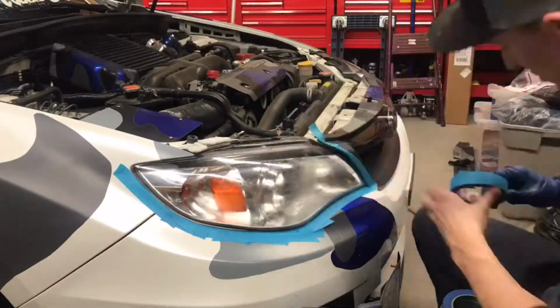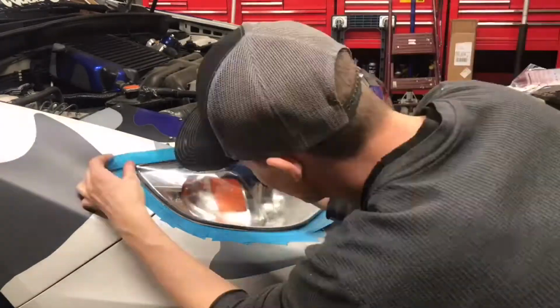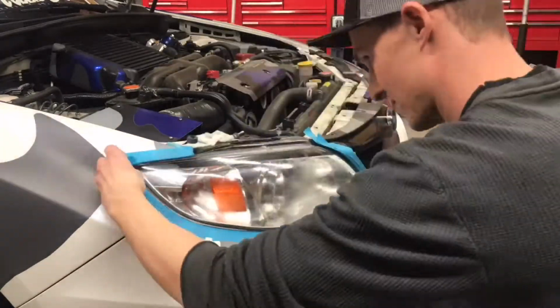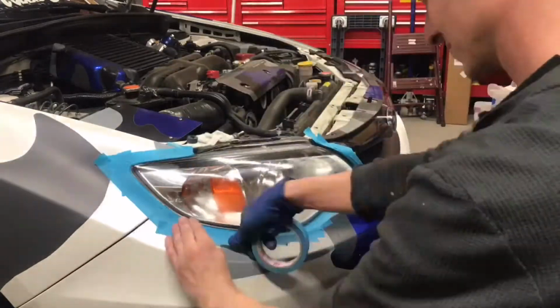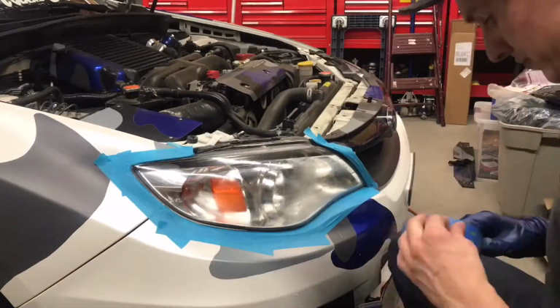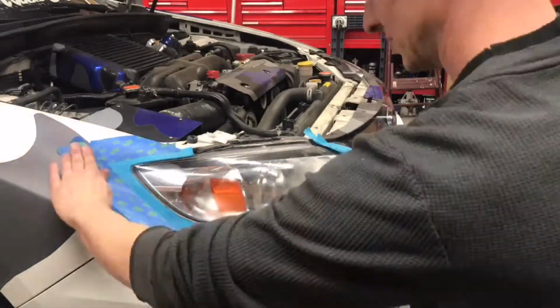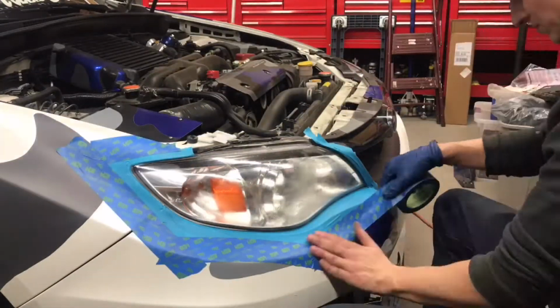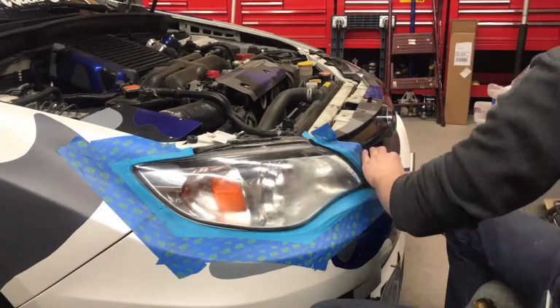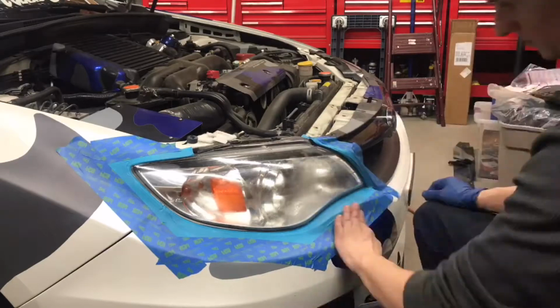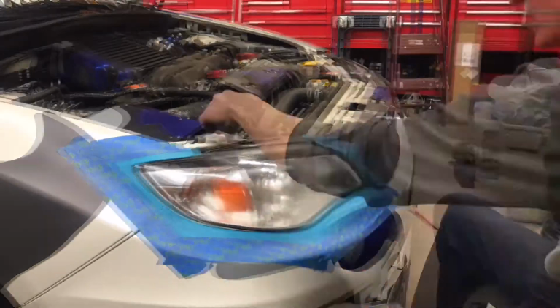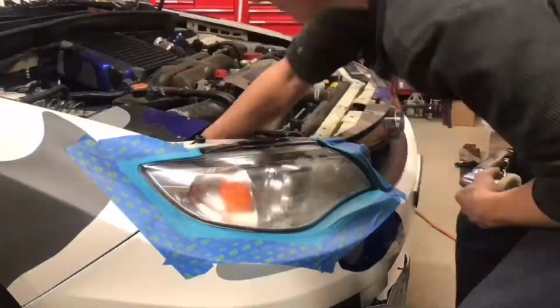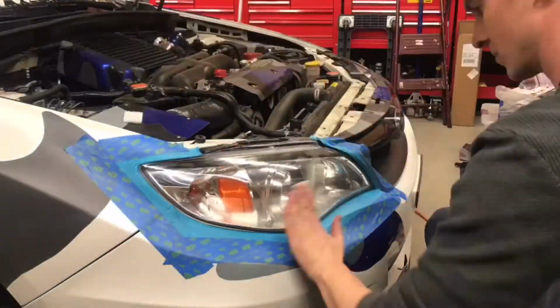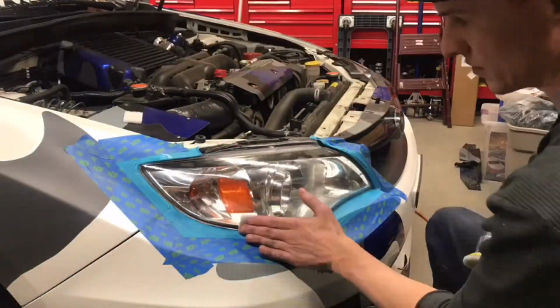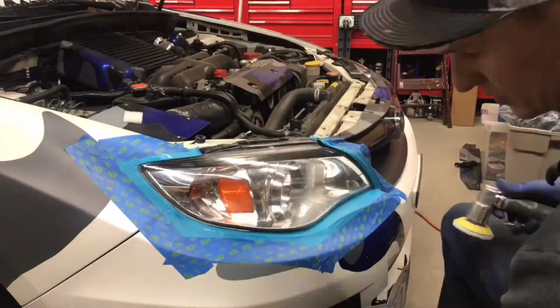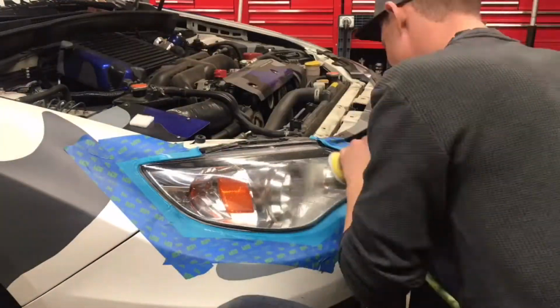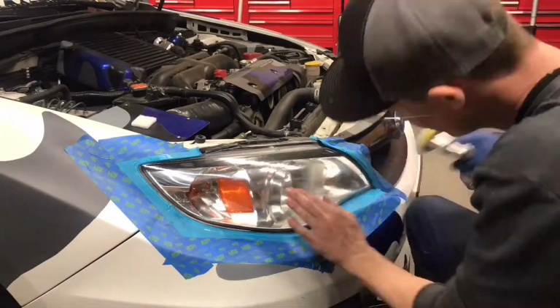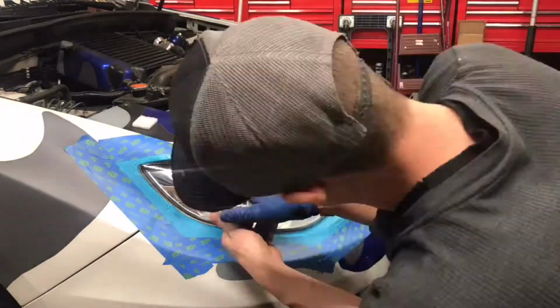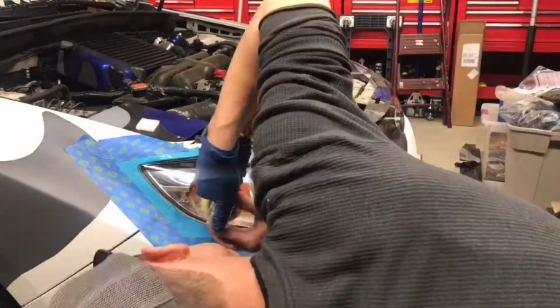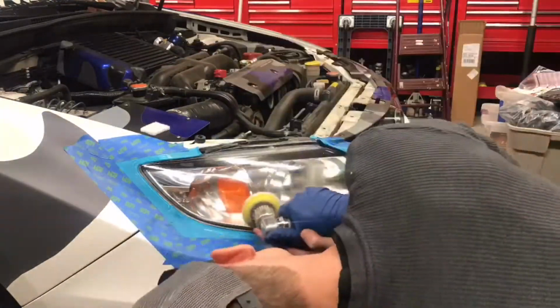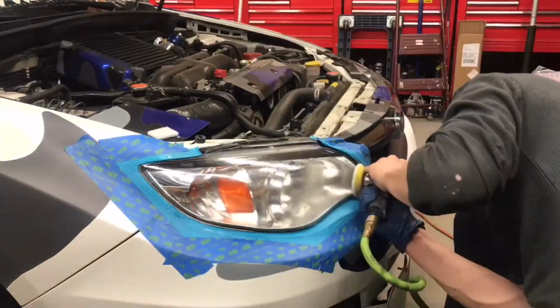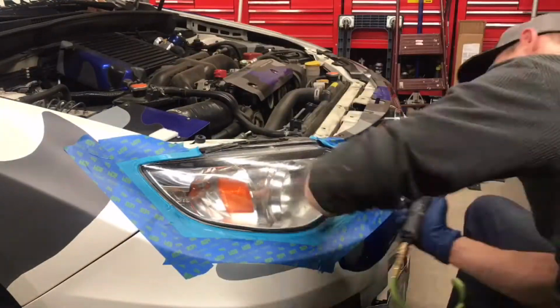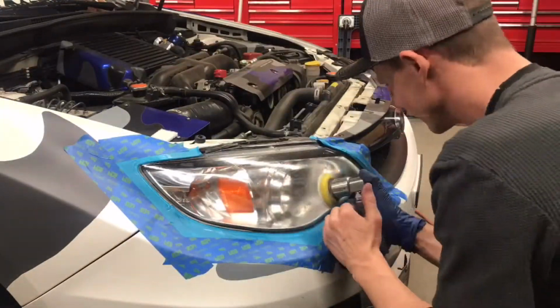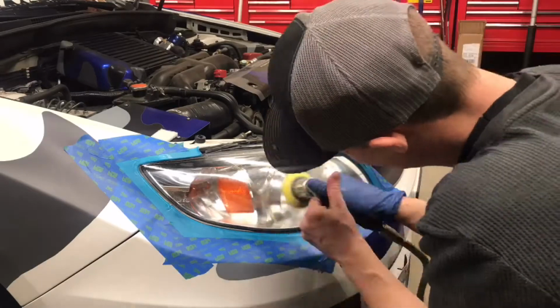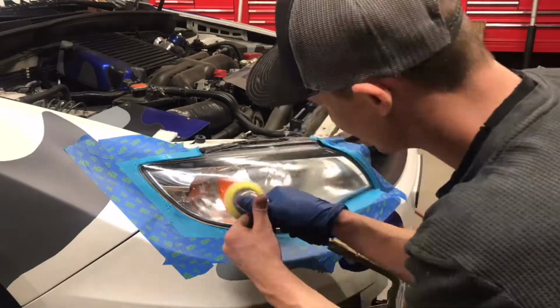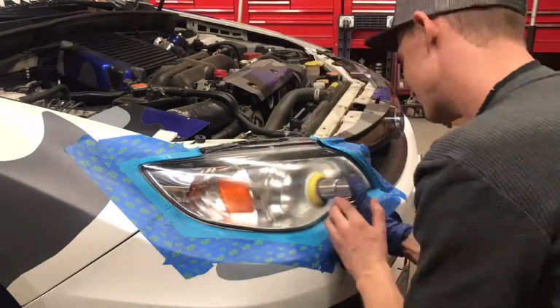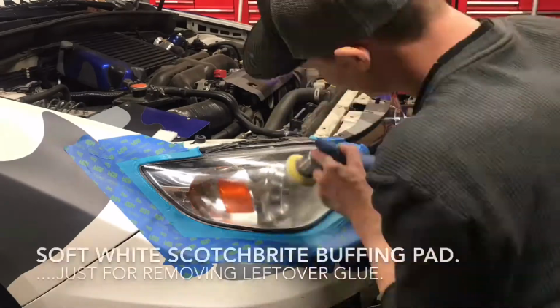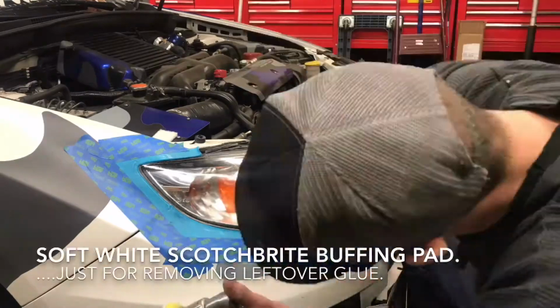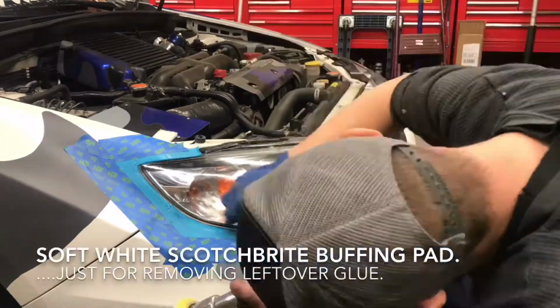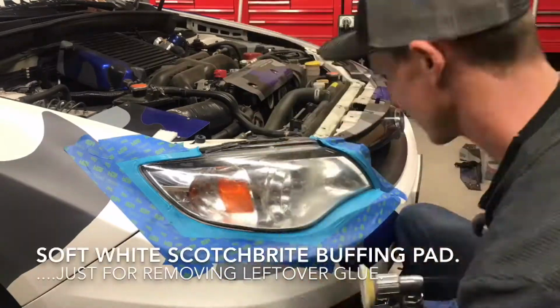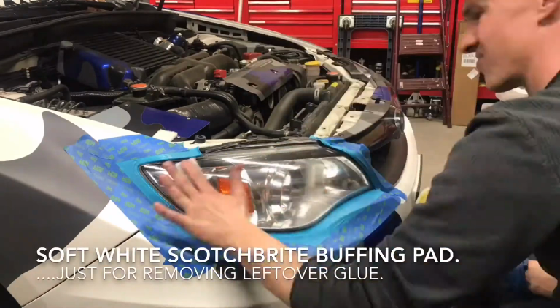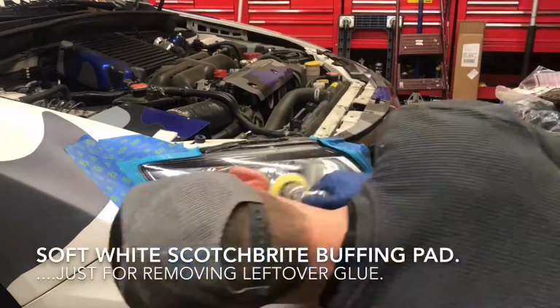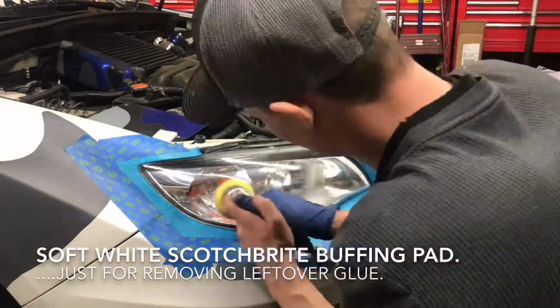Using chemicals on the passenger side worked out great and gave me a wonderful result, but it took way longer. If I'm not mistaken it took about 40 minutes to get this headlight back to clear.